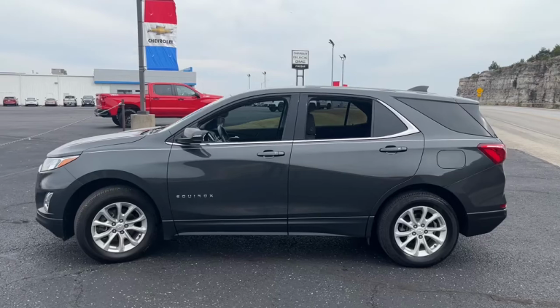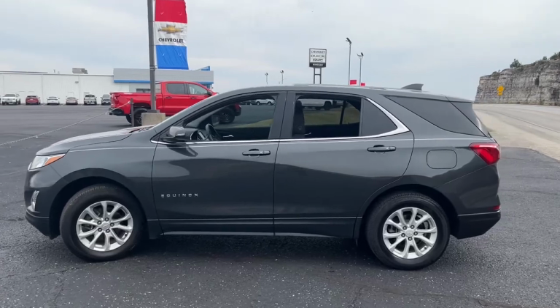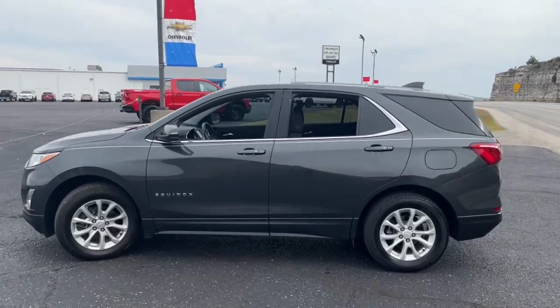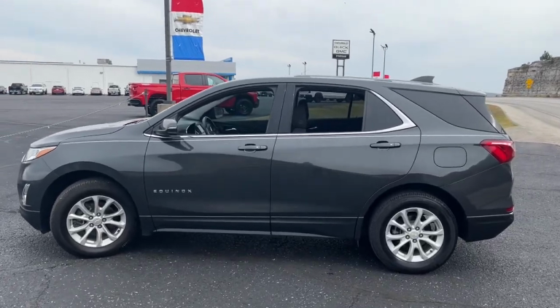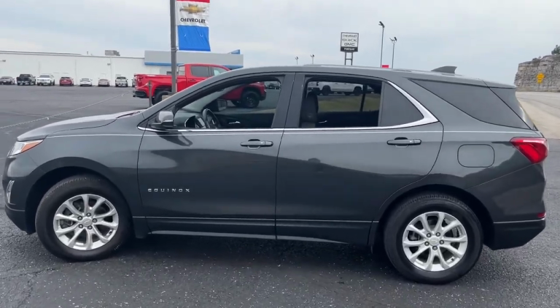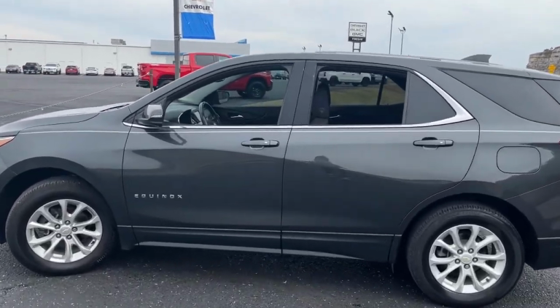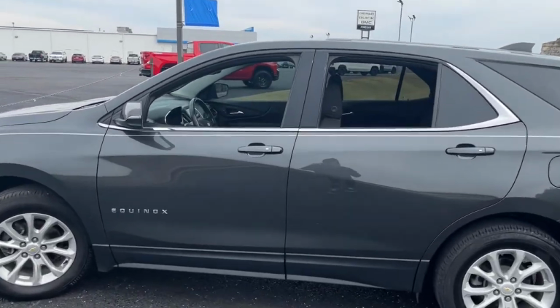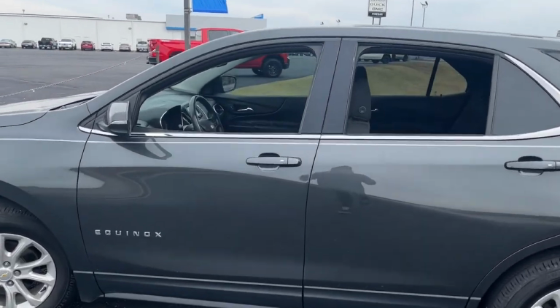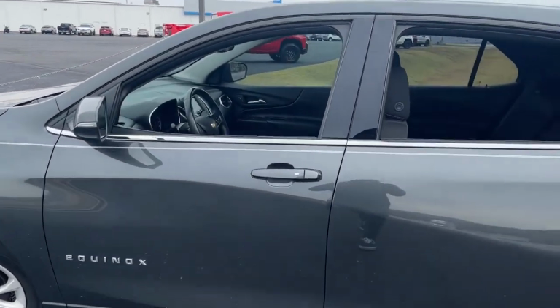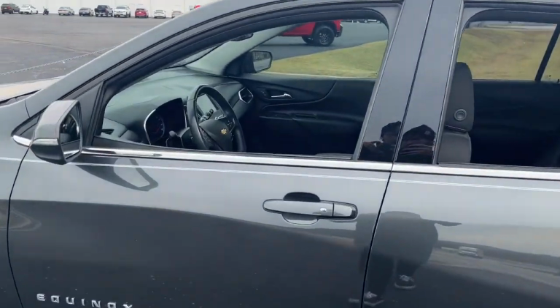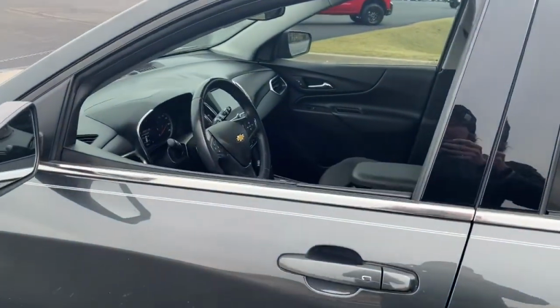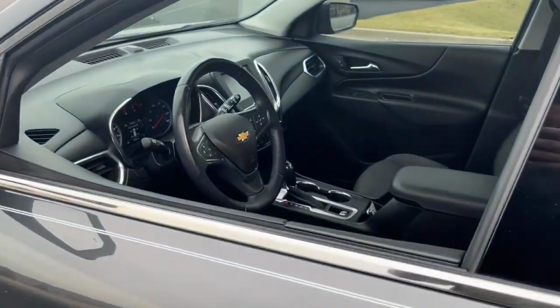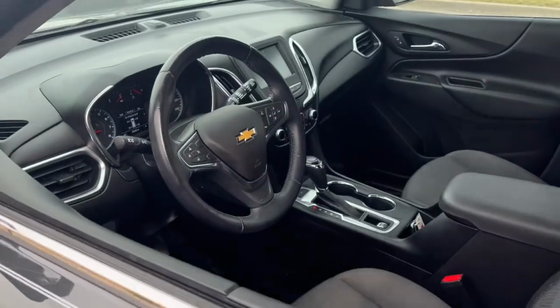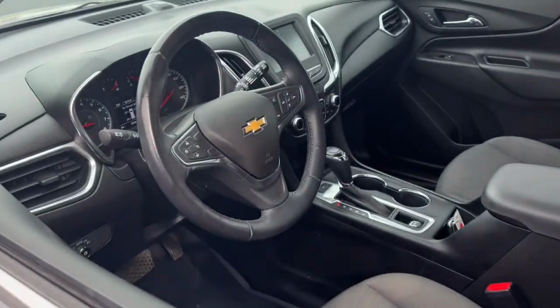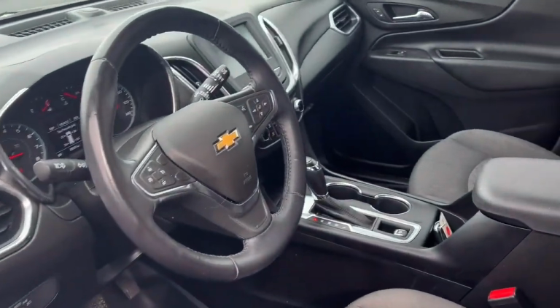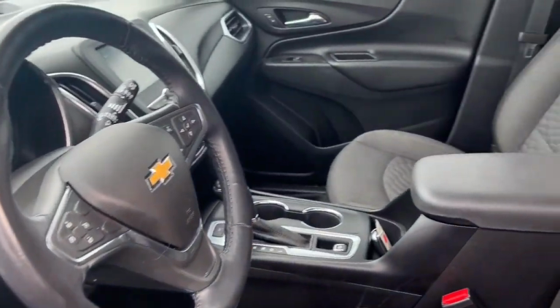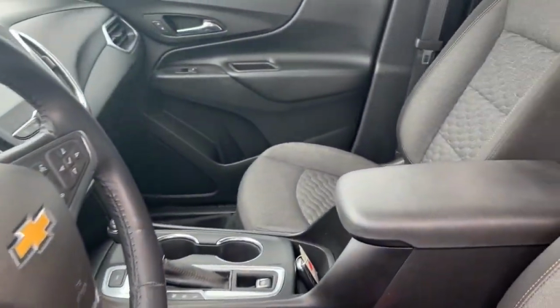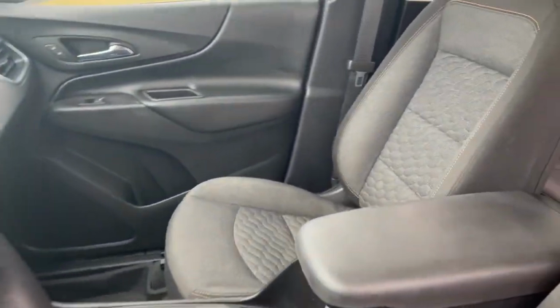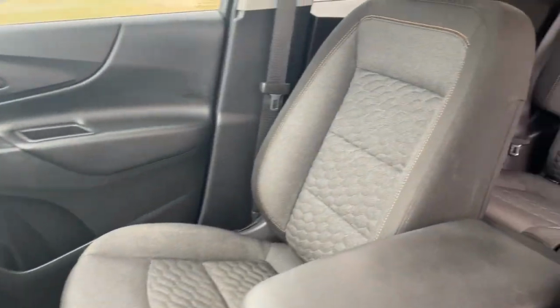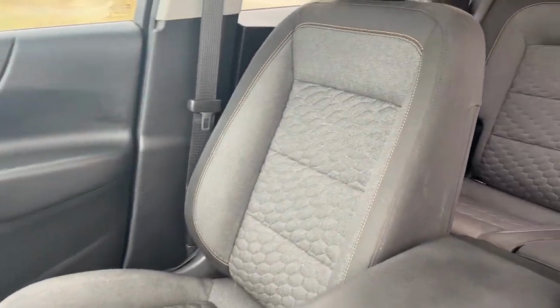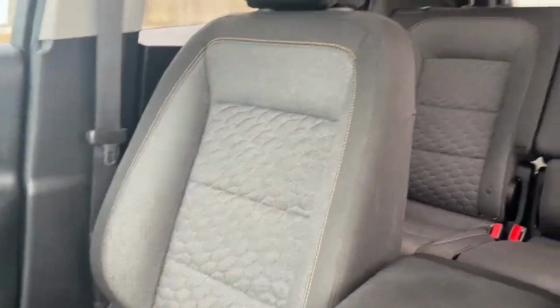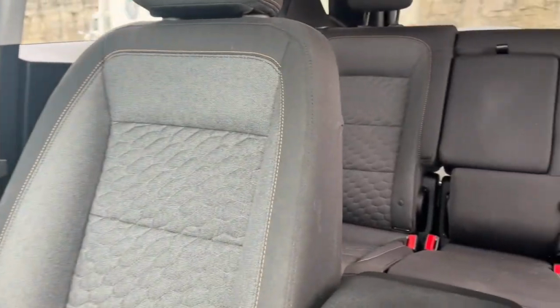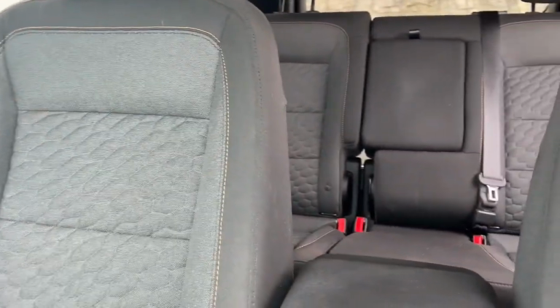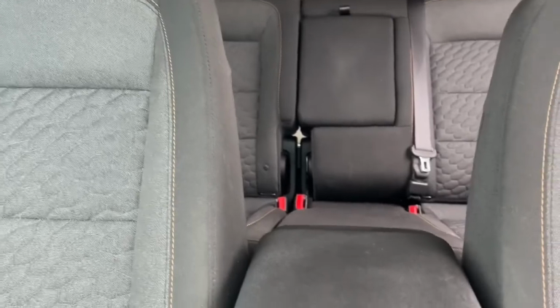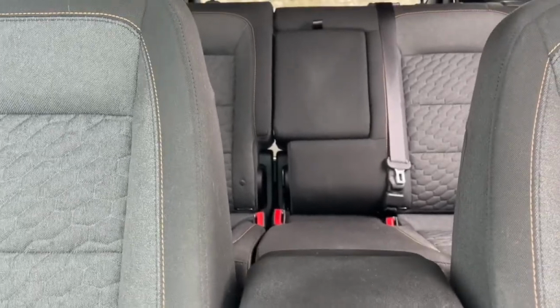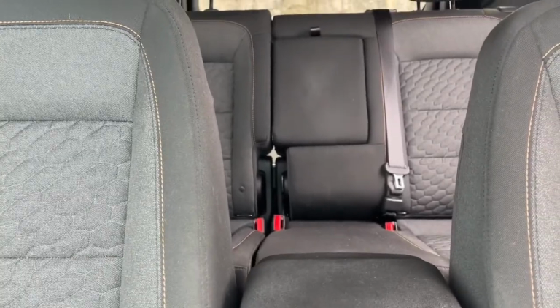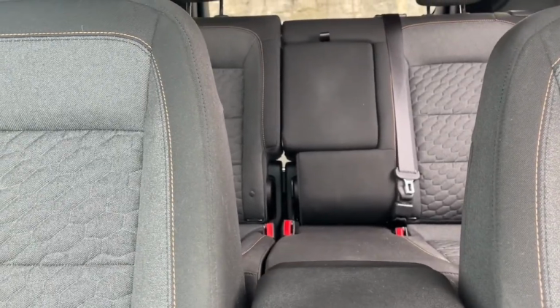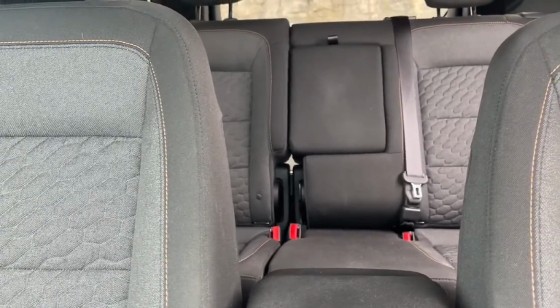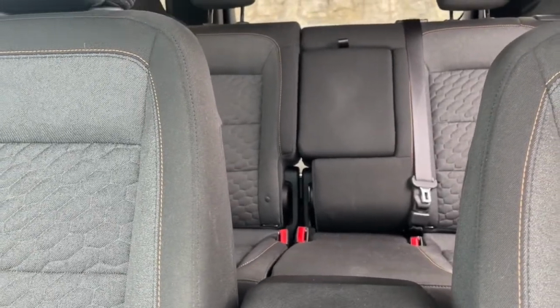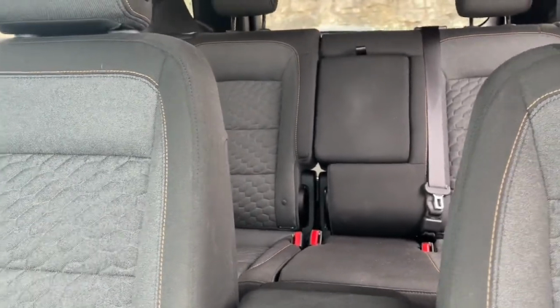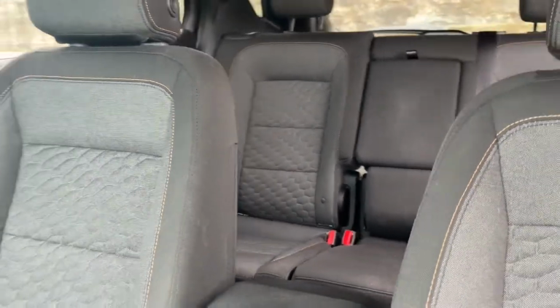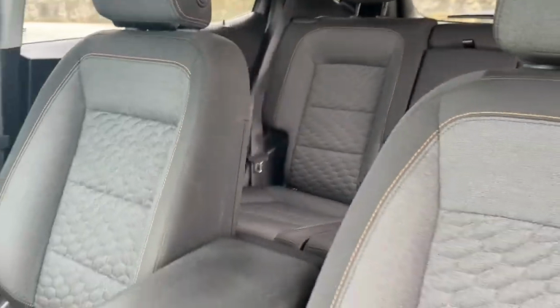The advanced safety features, passenger-friendly cabin, generous cargo space, and connected technology of the Equinox help you navigate every twist and turn of the road with confidence and style. These are just some of the great options this vehicle comes with.